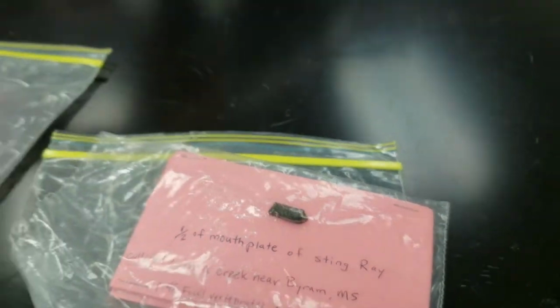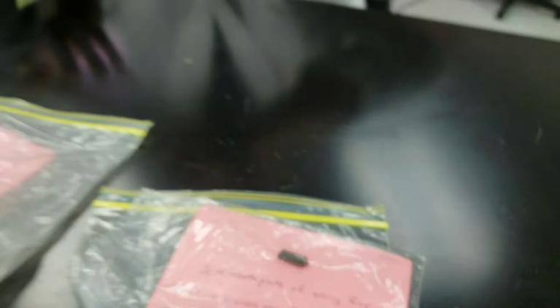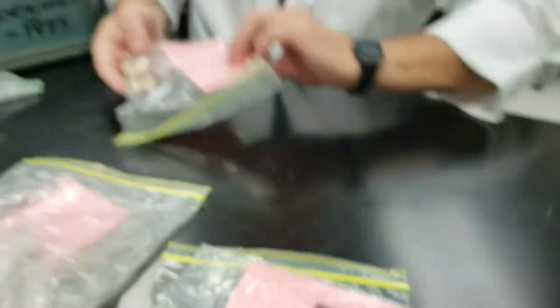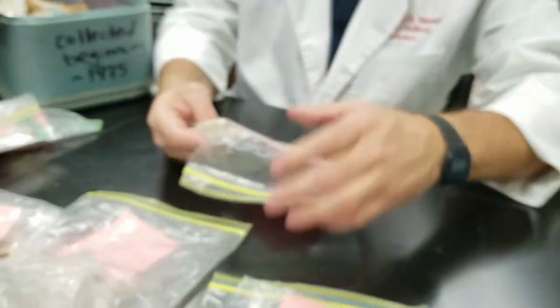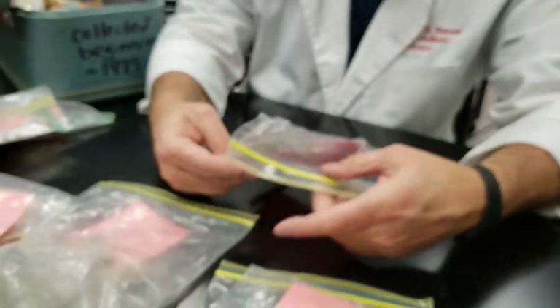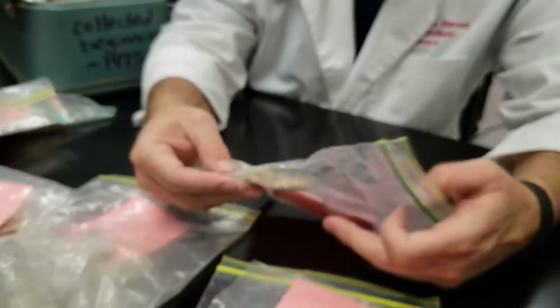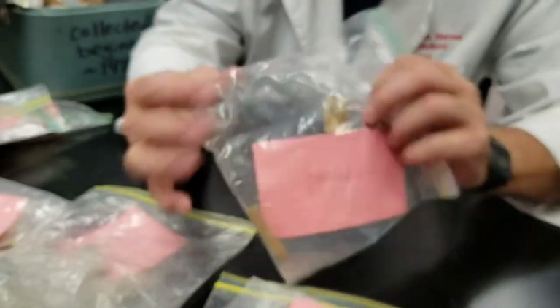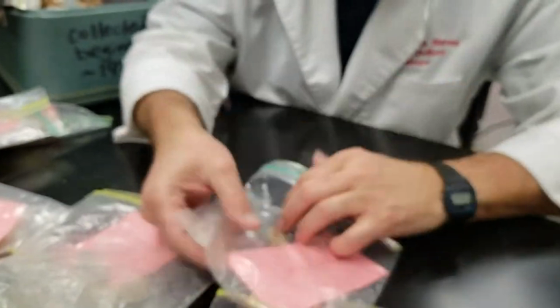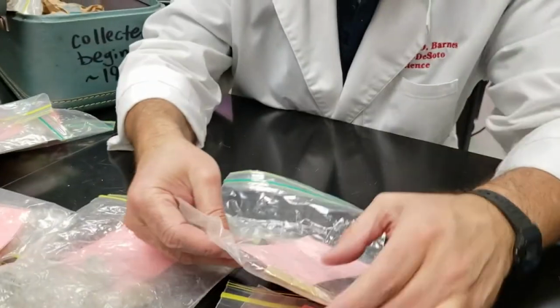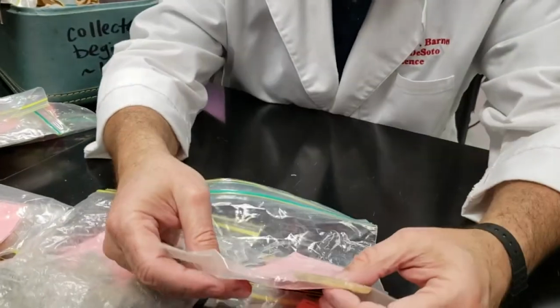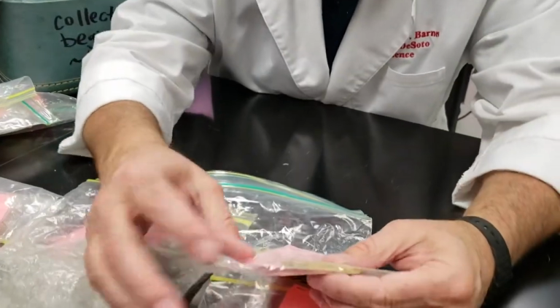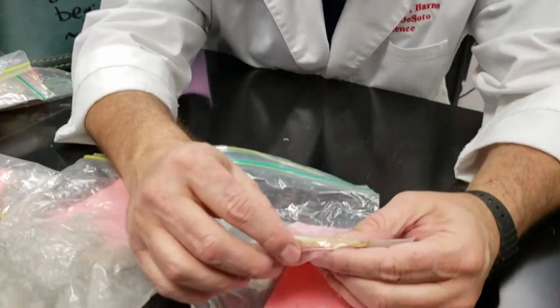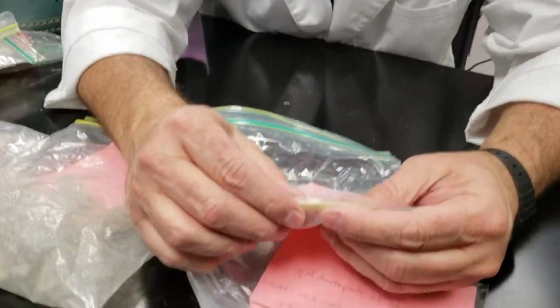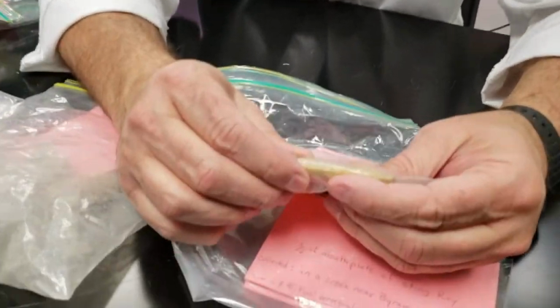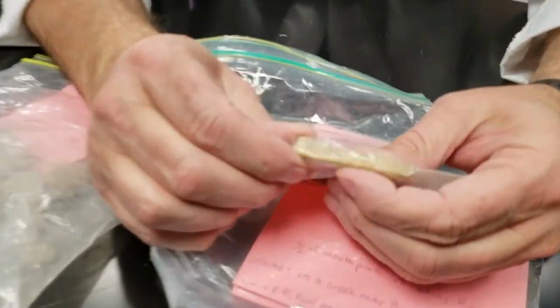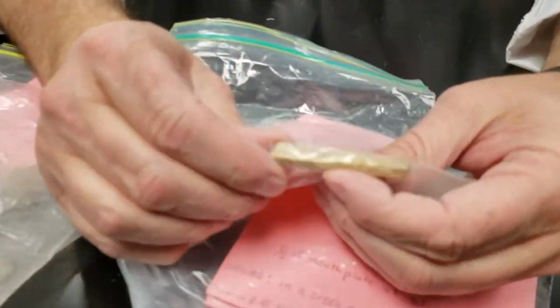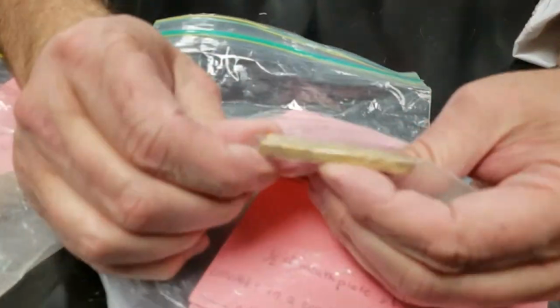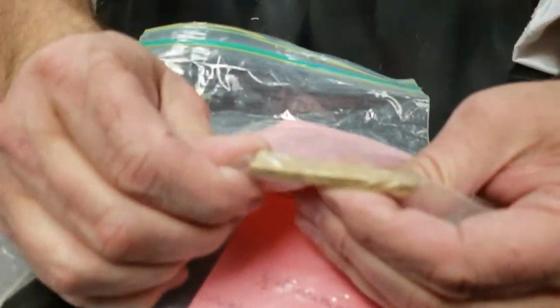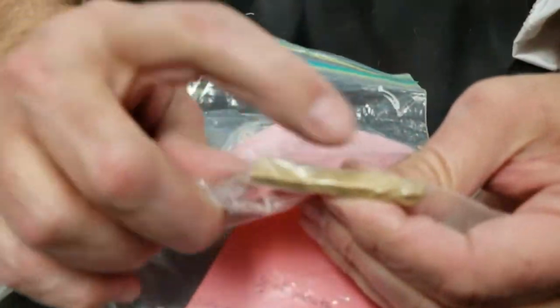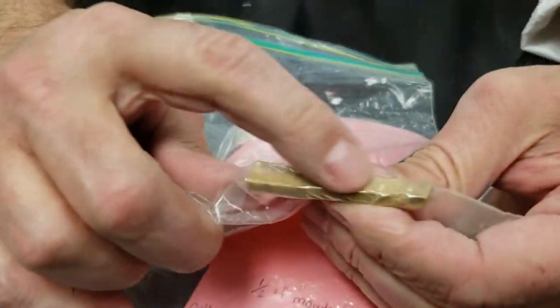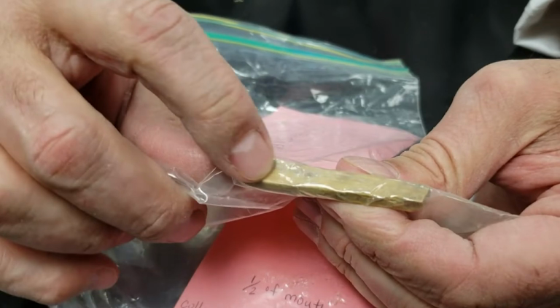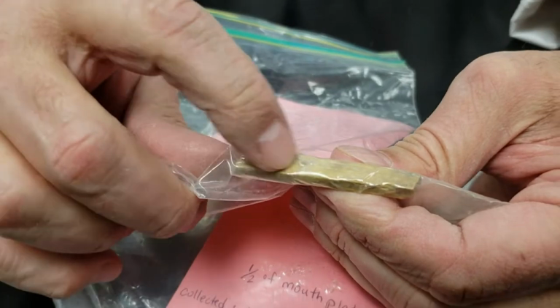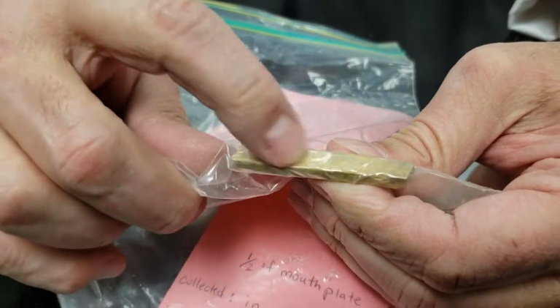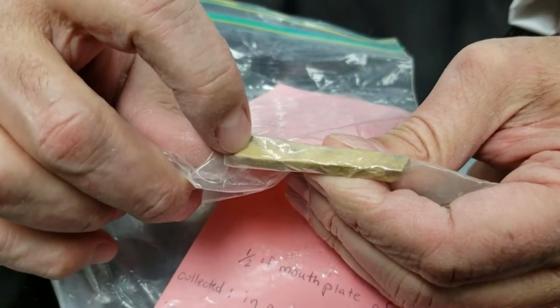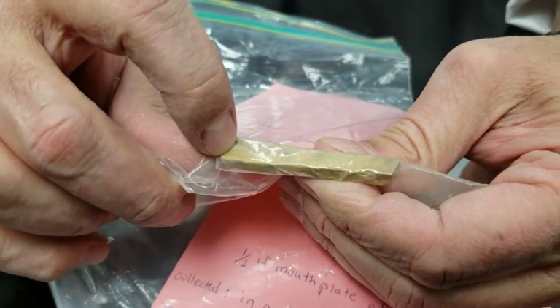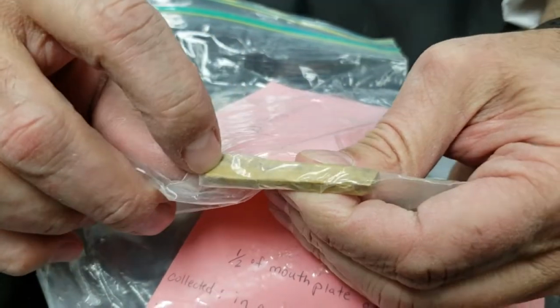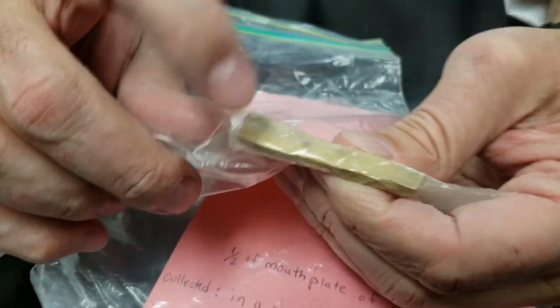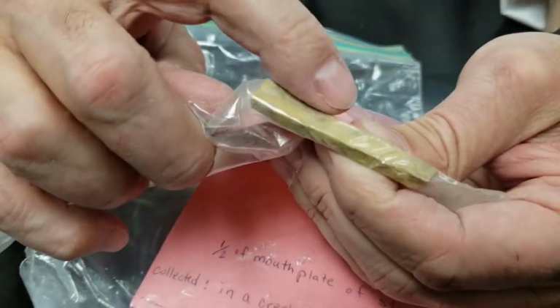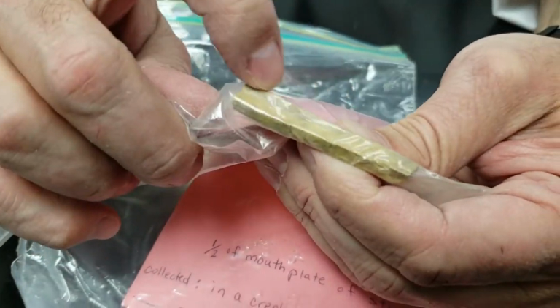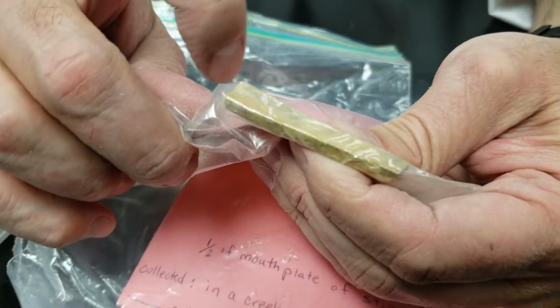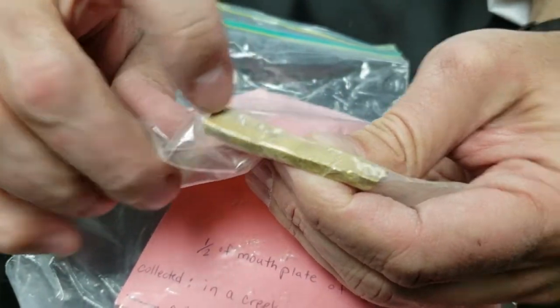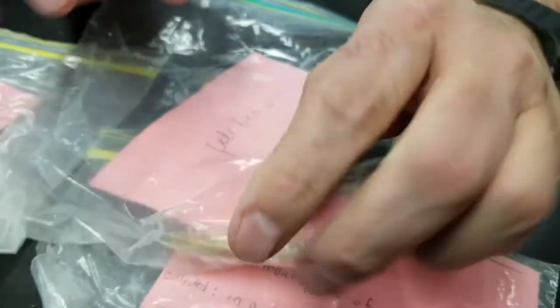Here's a little bit of petrified wood. You can kind of see the wood grain slightly in that fossil.